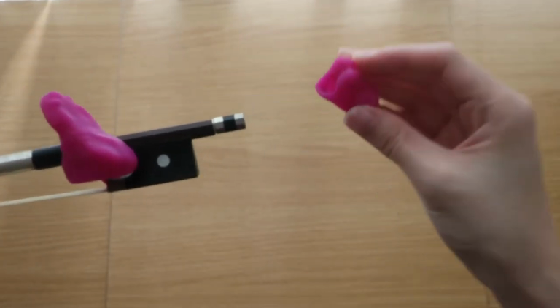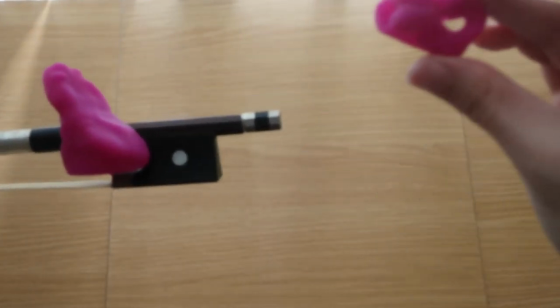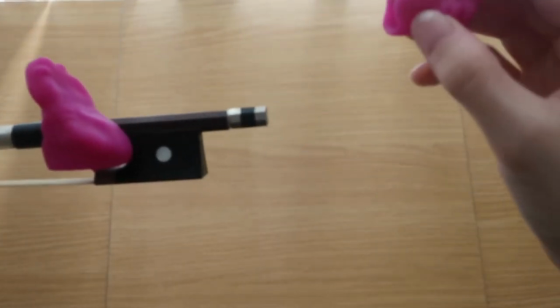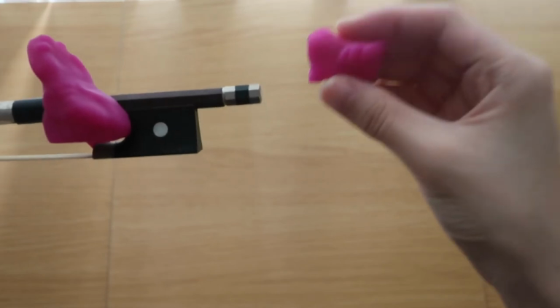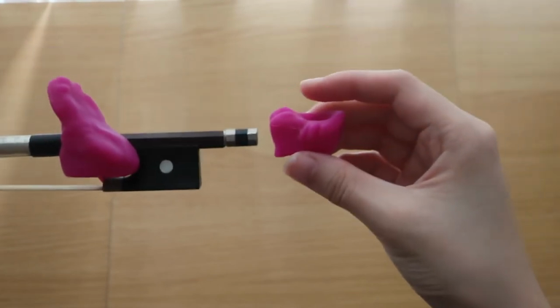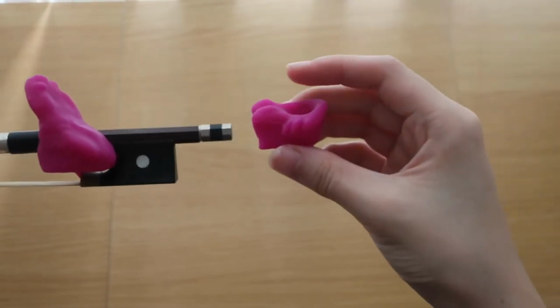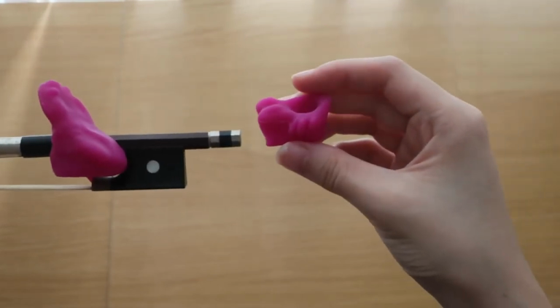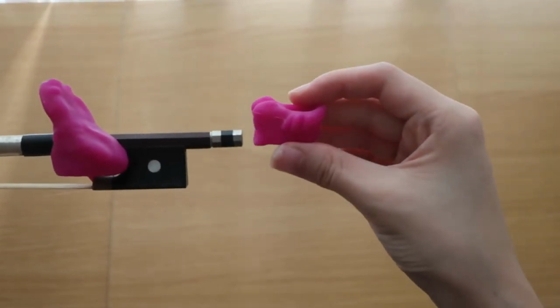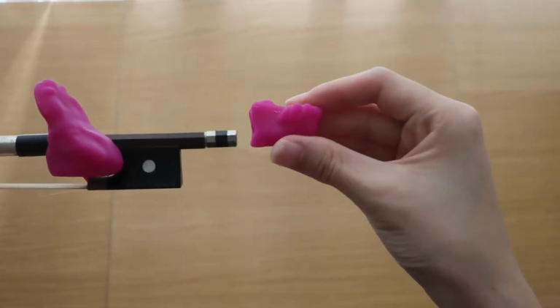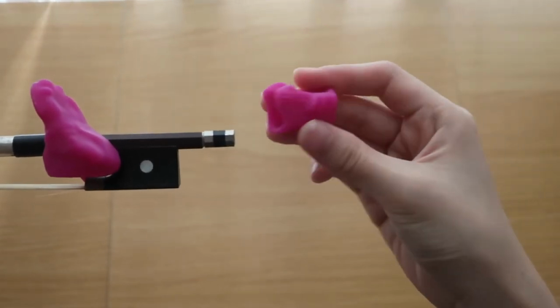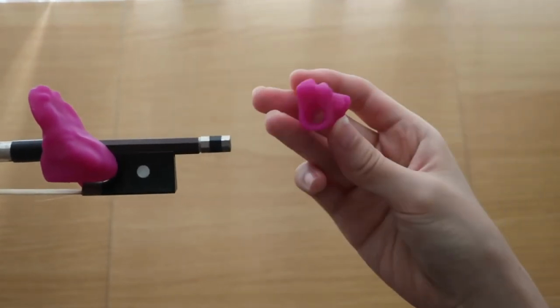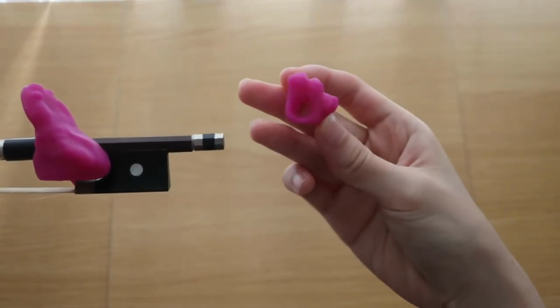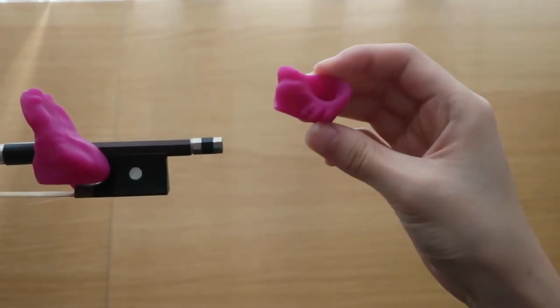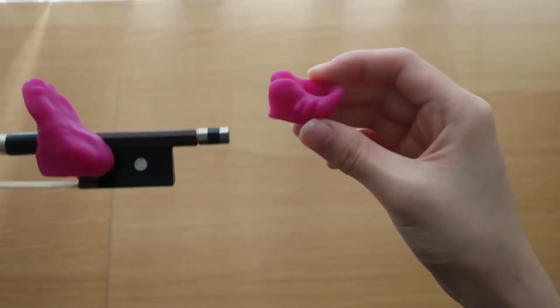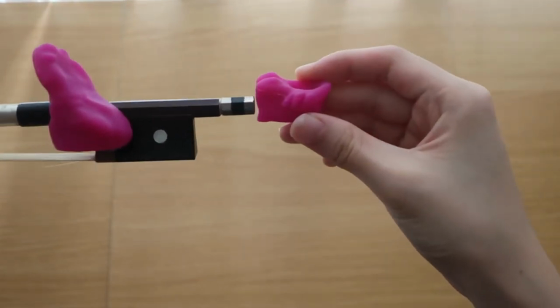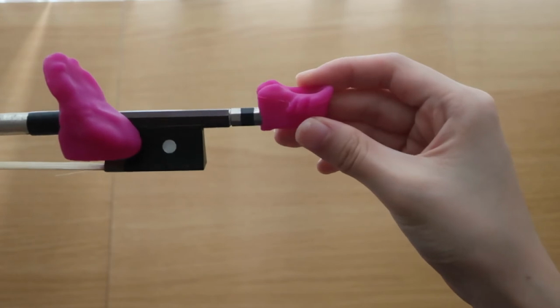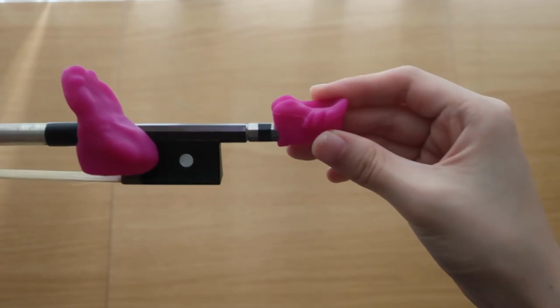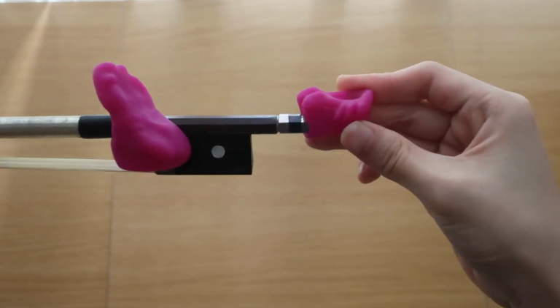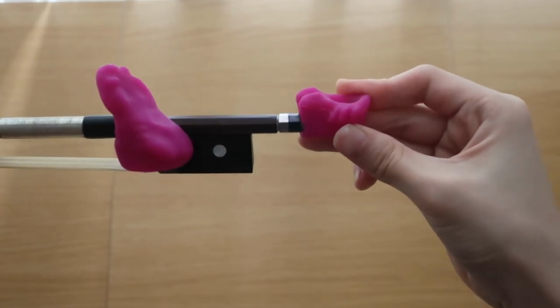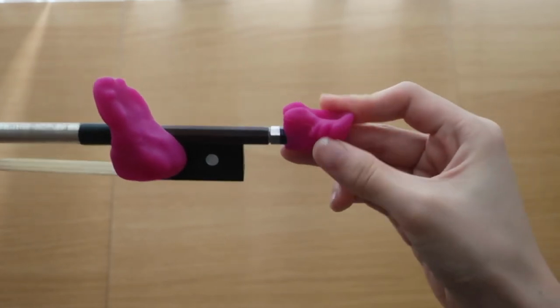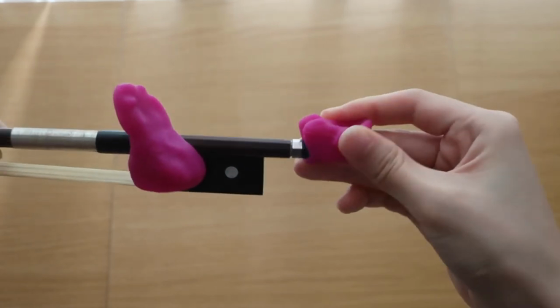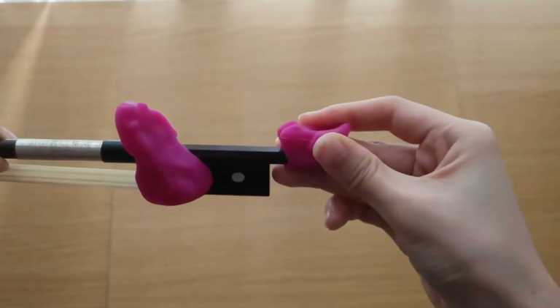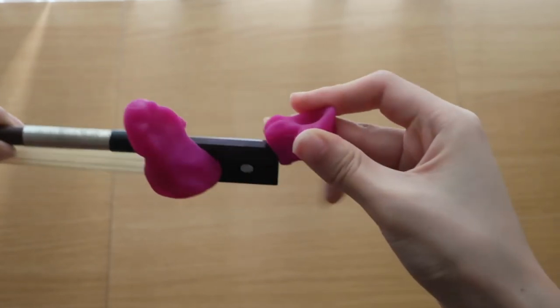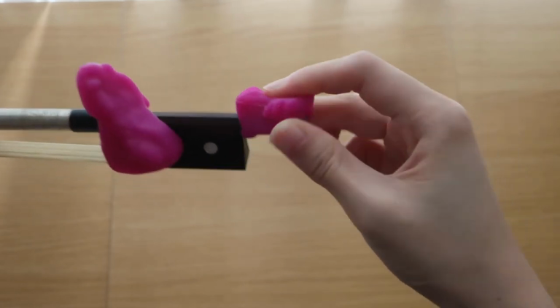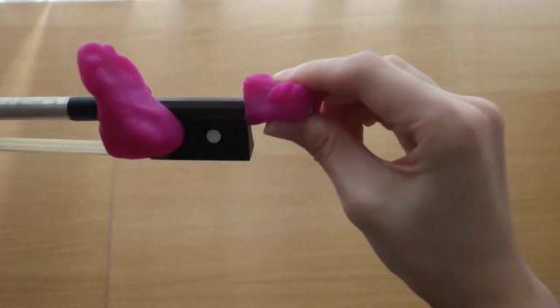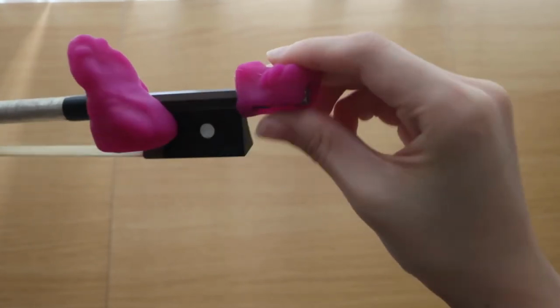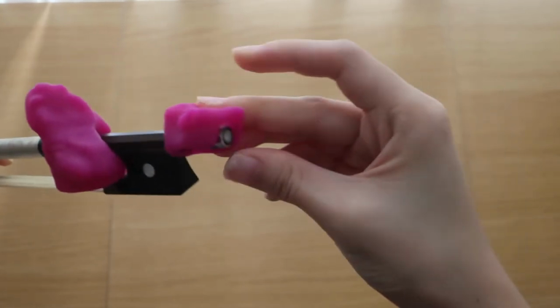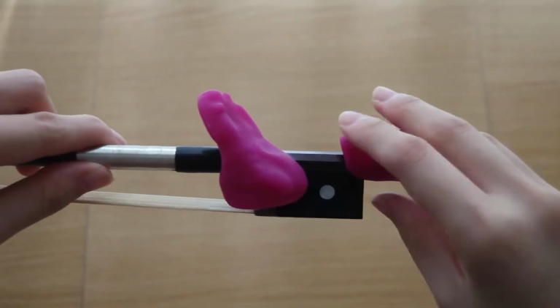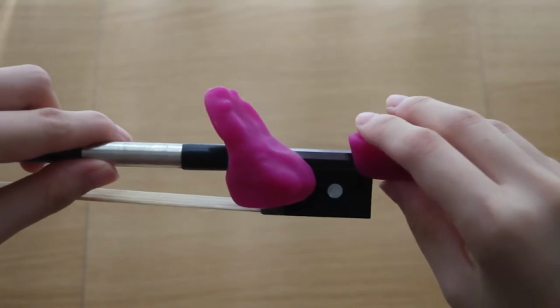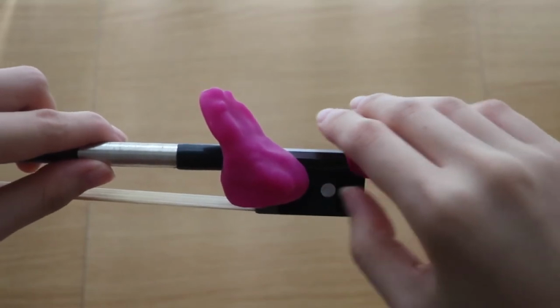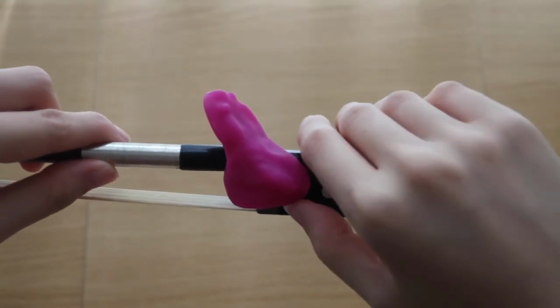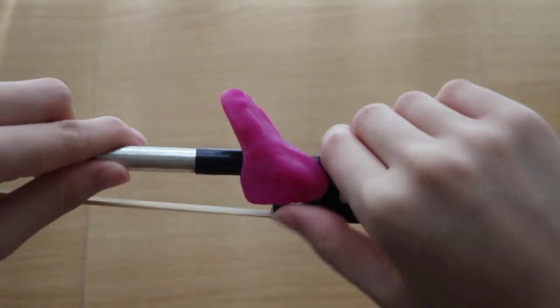Next, pick up the little fish and insert it at the end of the bow. This fish is to help your little pinky finger maintain a curved round shape around the bow.